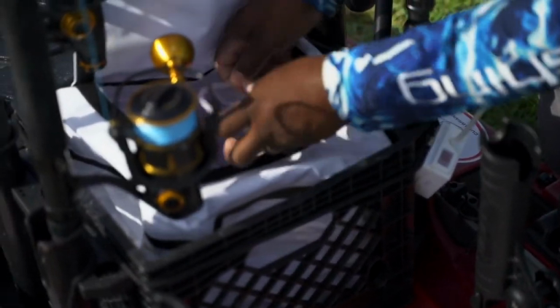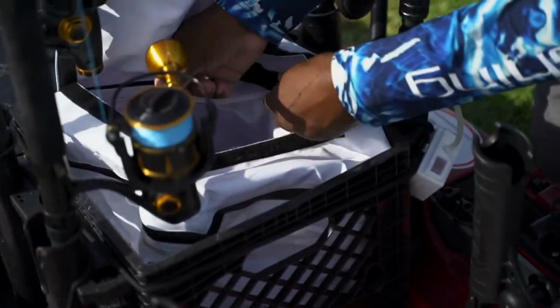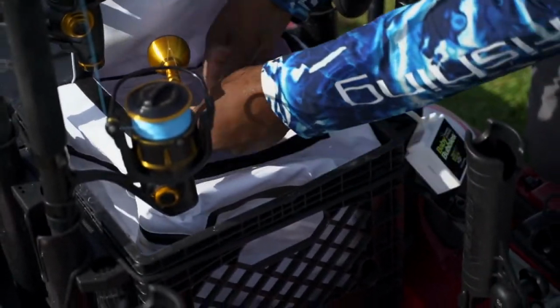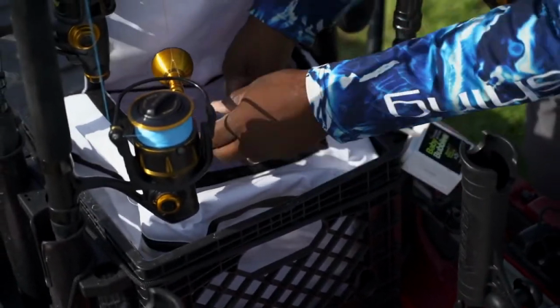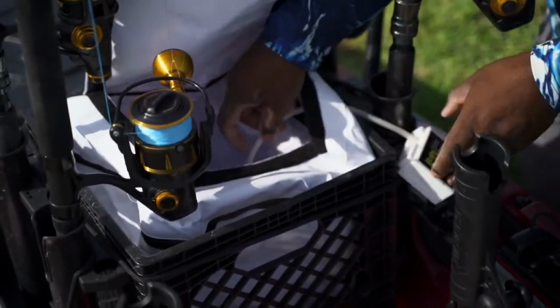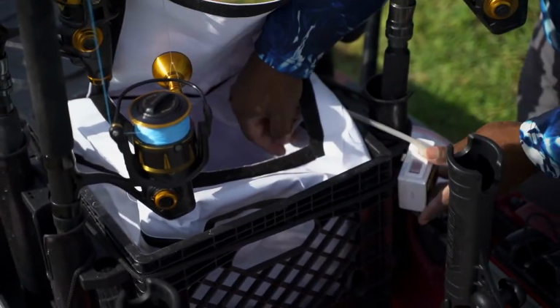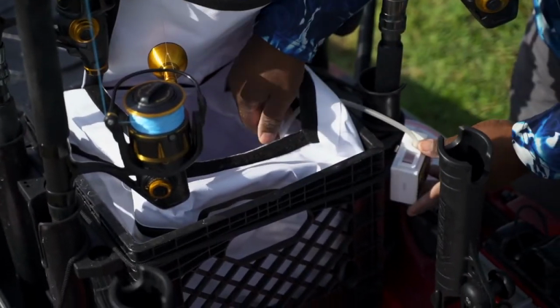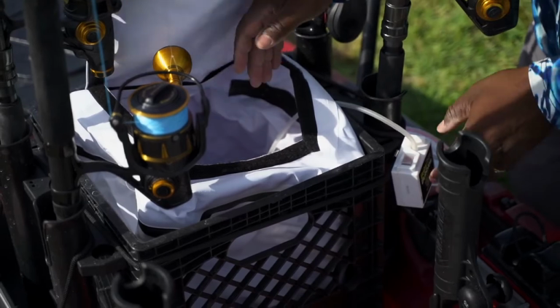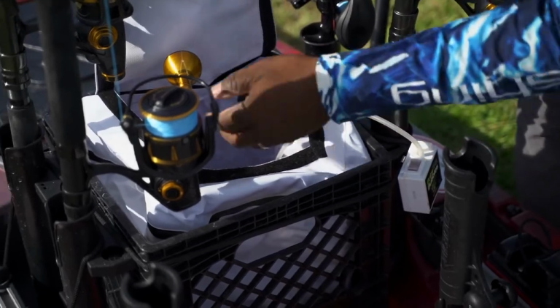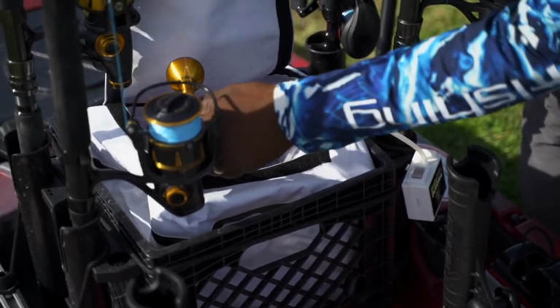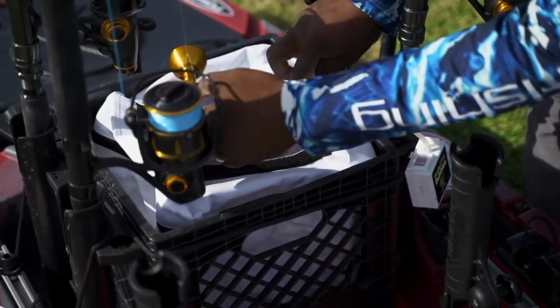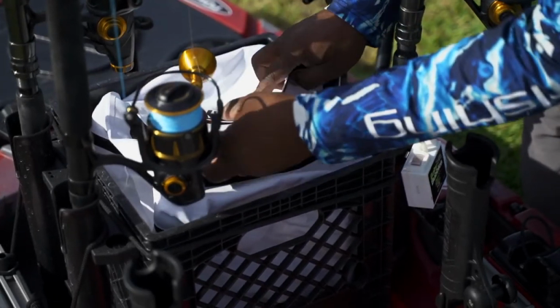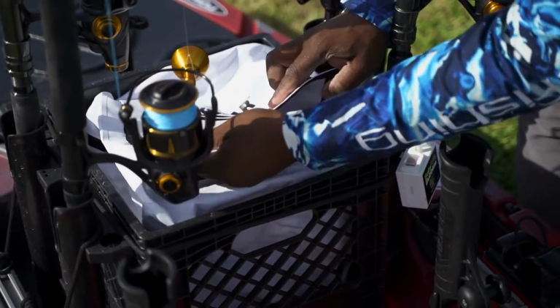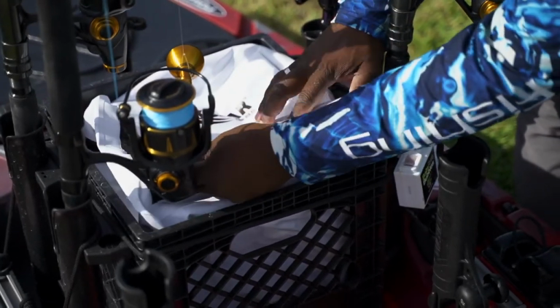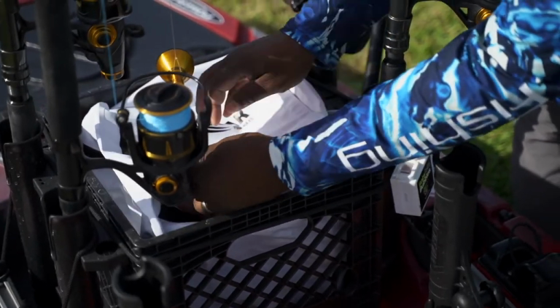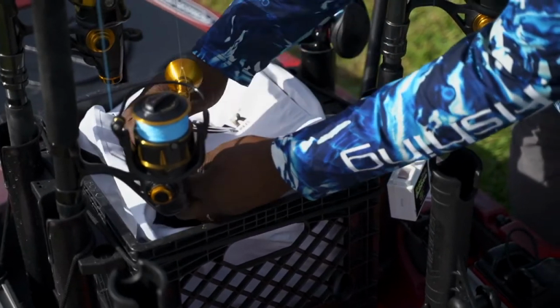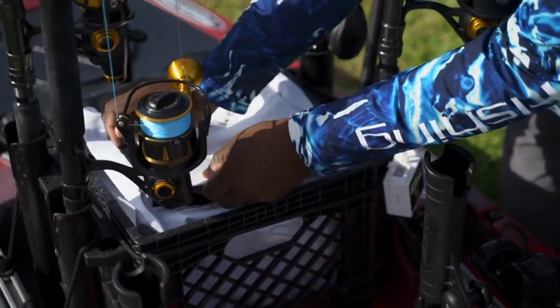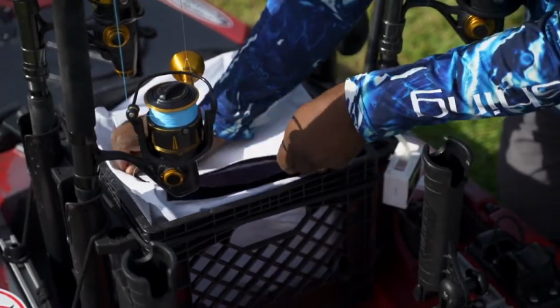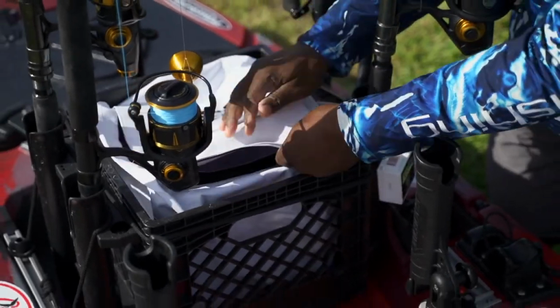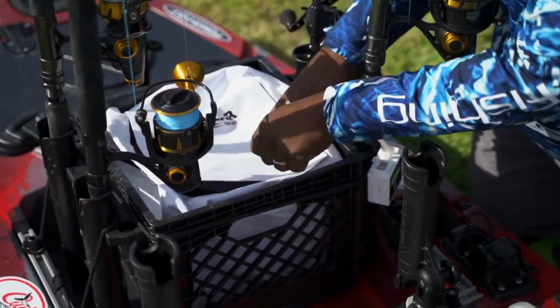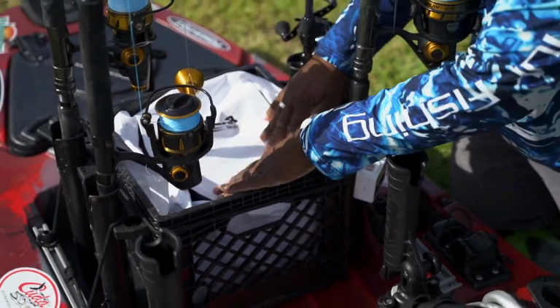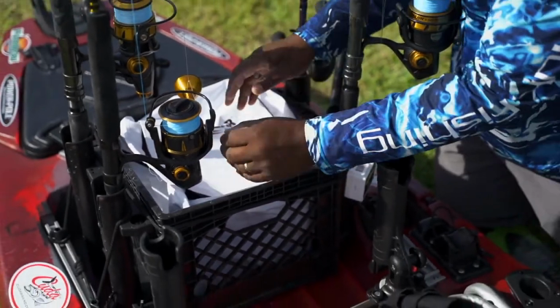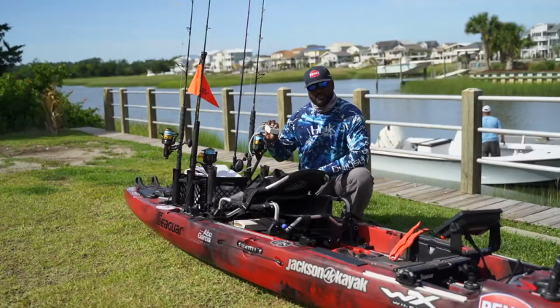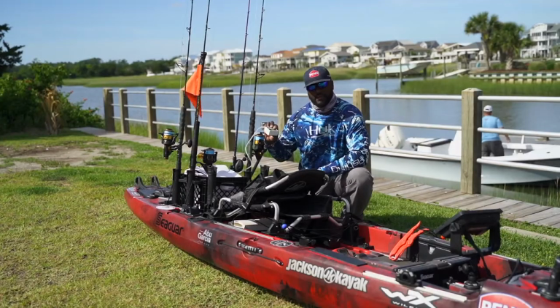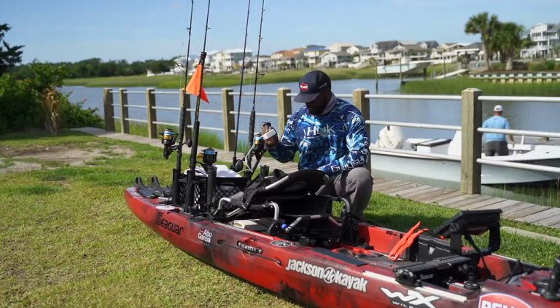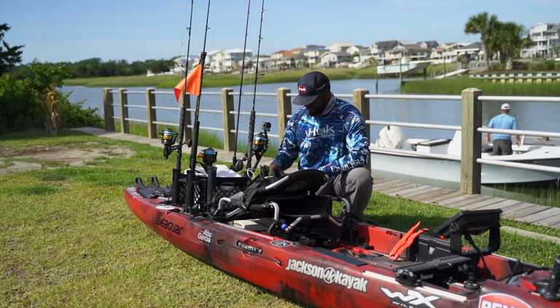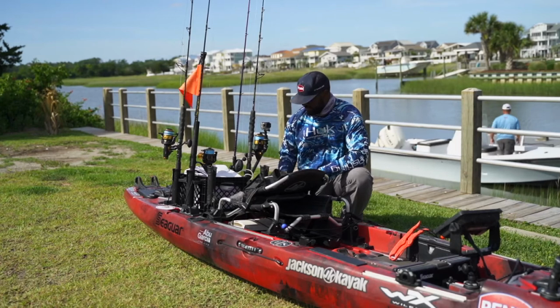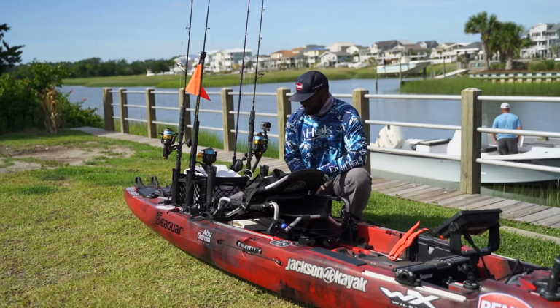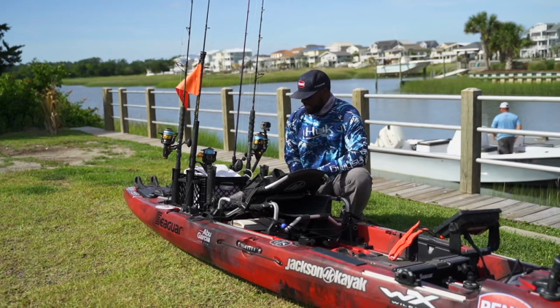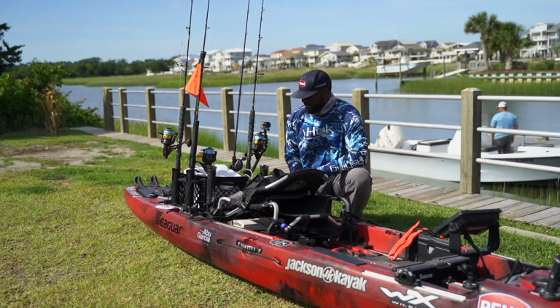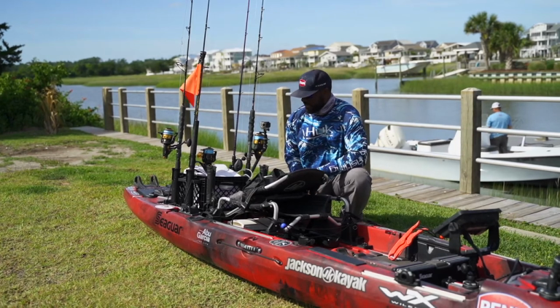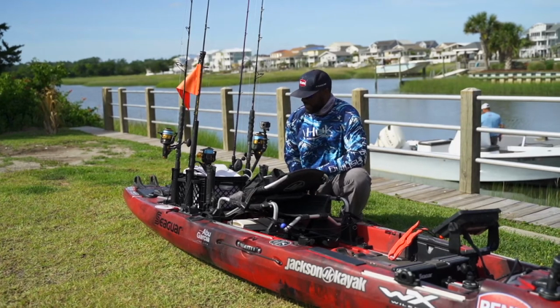Big bag in here, a waterproof bag — so in other words, I can actually keep my water in here. I have a little bubbler system here to keep my bait alive.